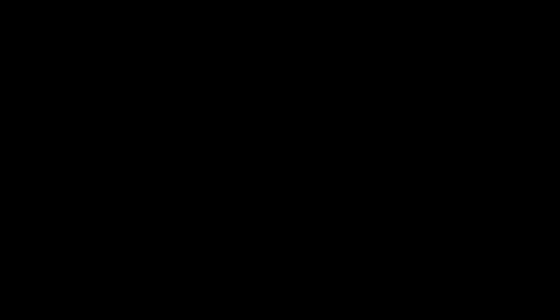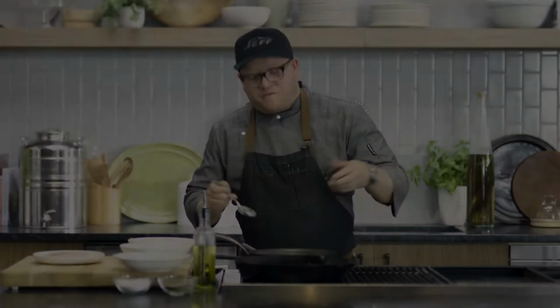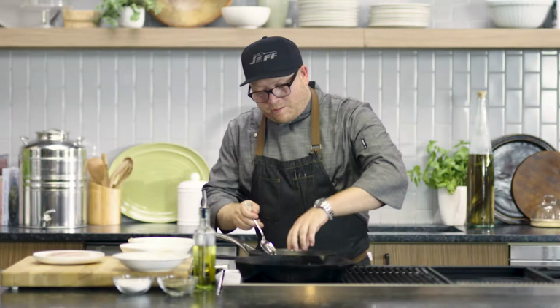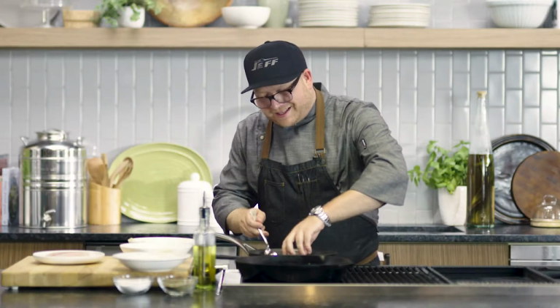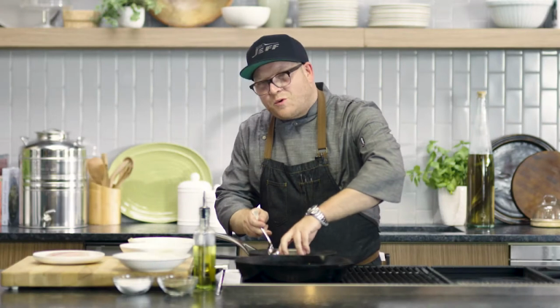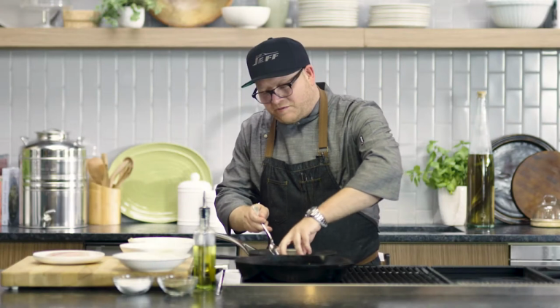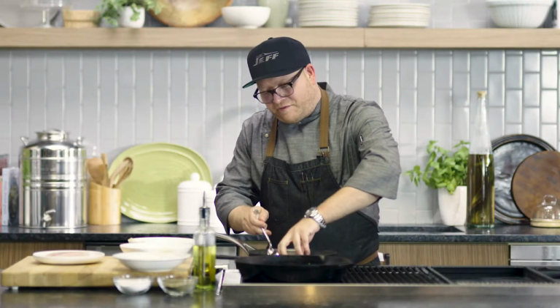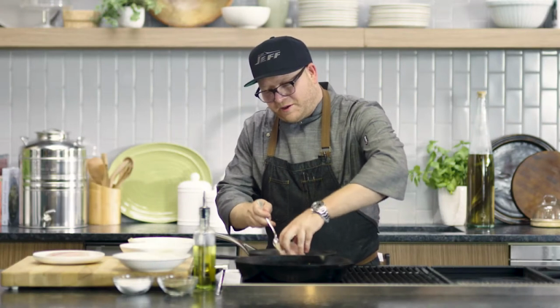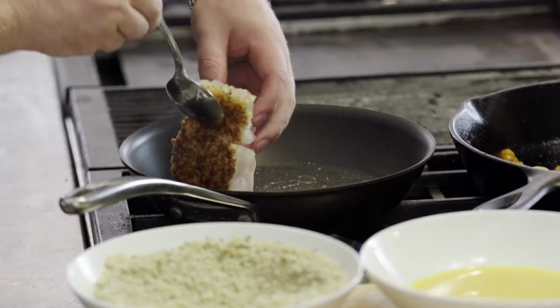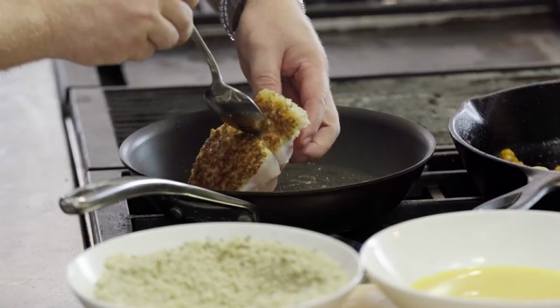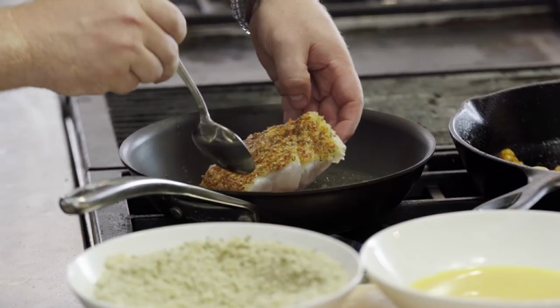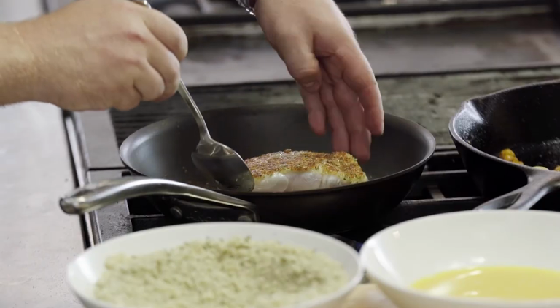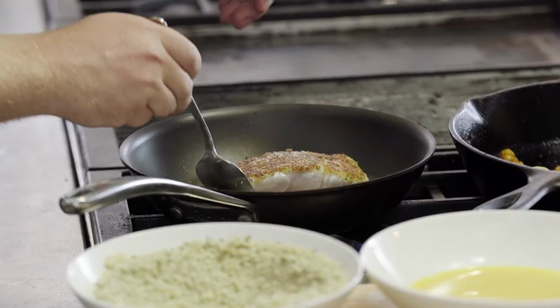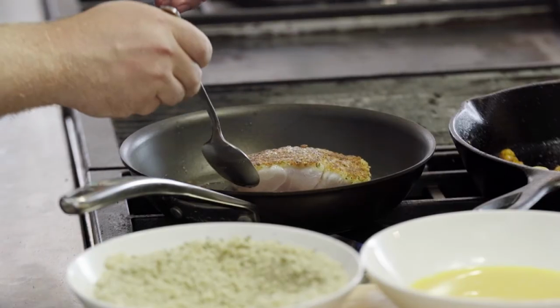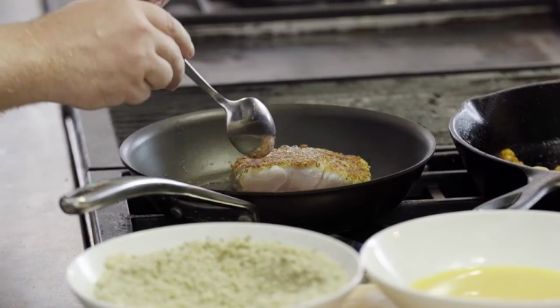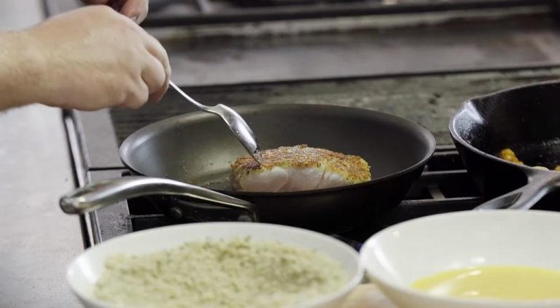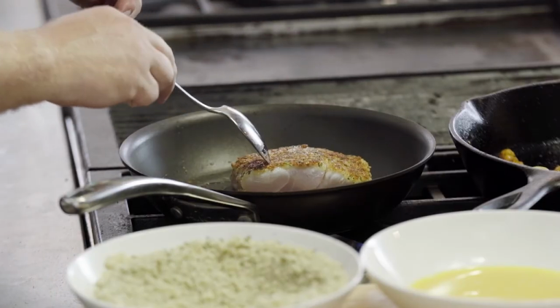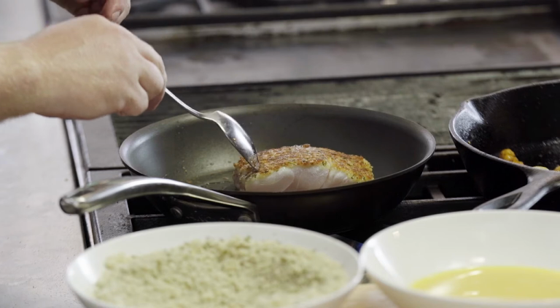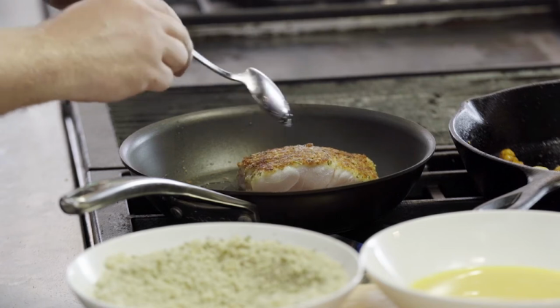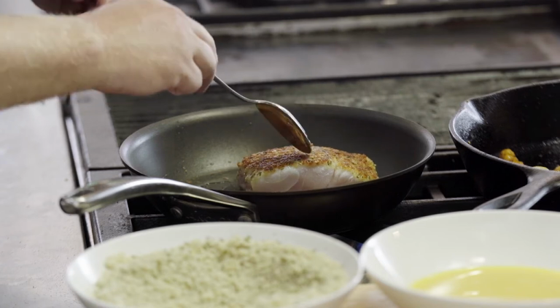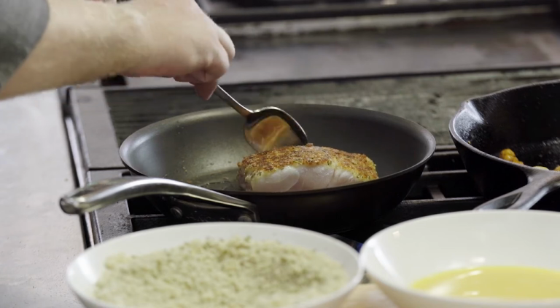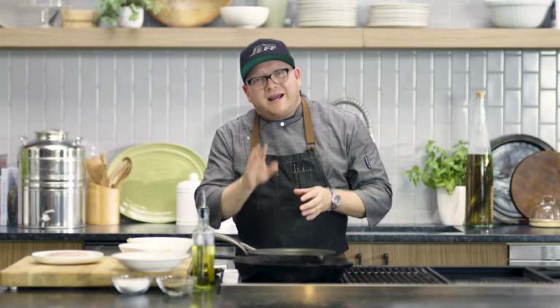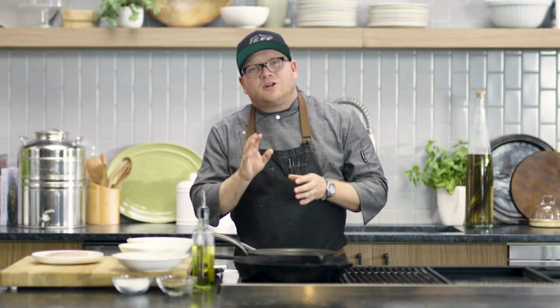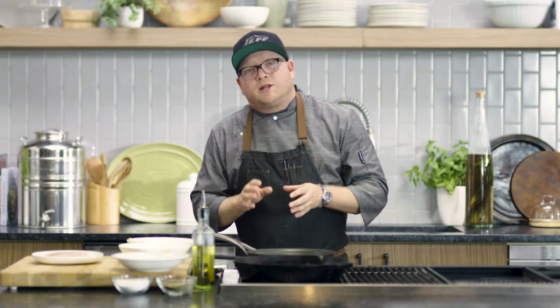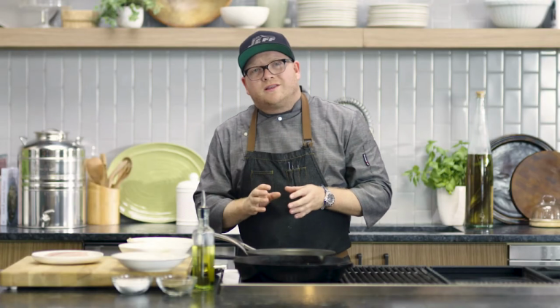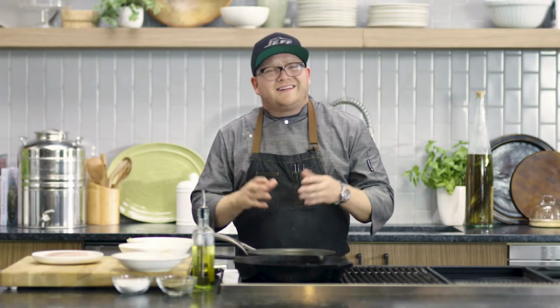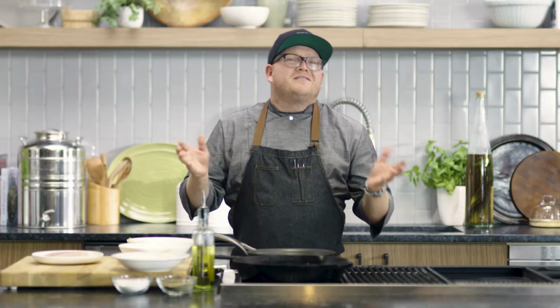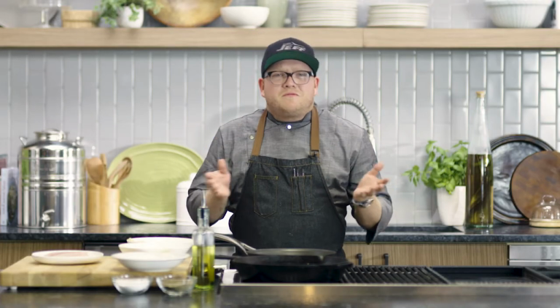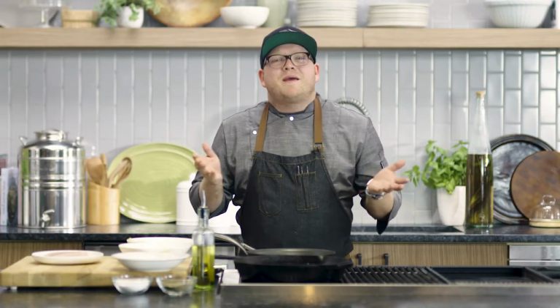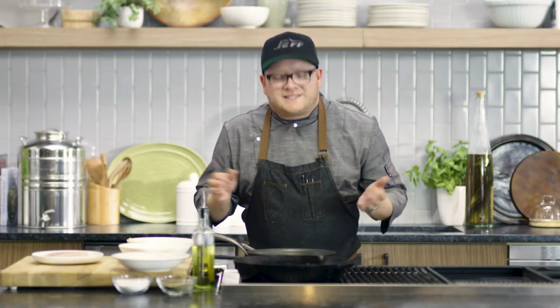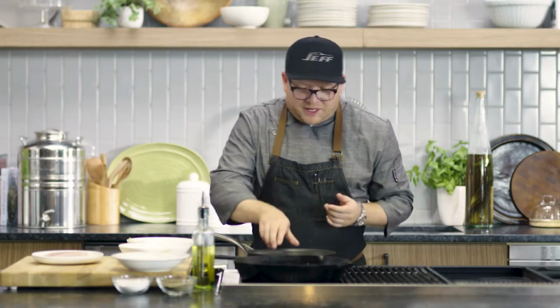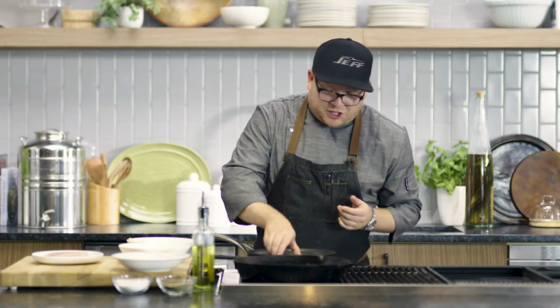It's been four minutes, so we're ready for that flip. And look at that — beautifully golden brown on that crust. Now it might take a little bit longer on this side, so maybe about six minutes or so.